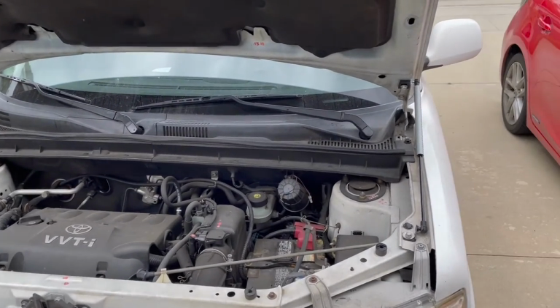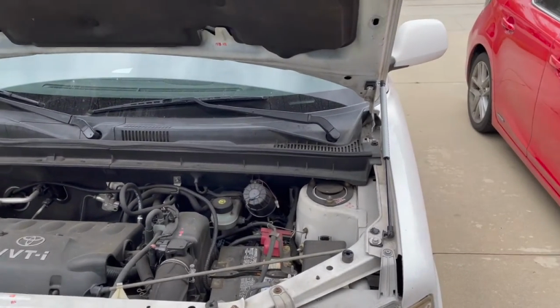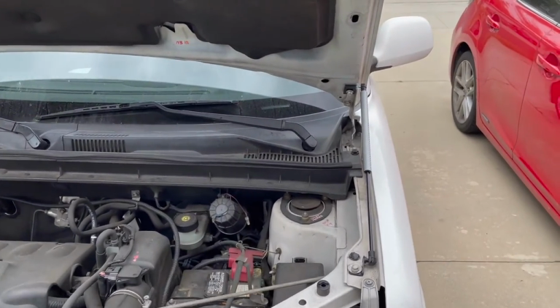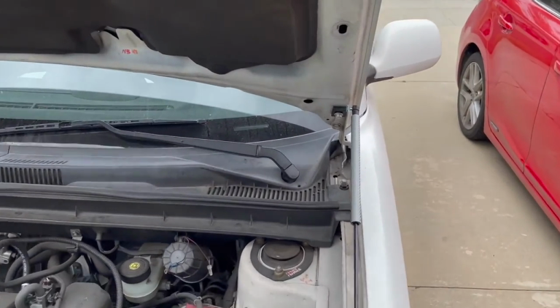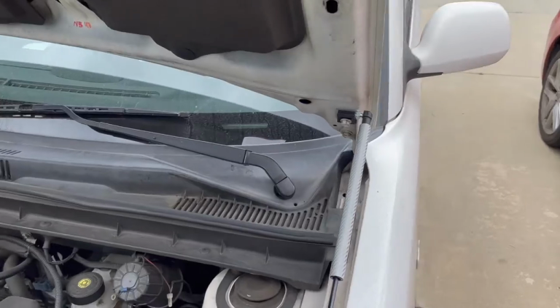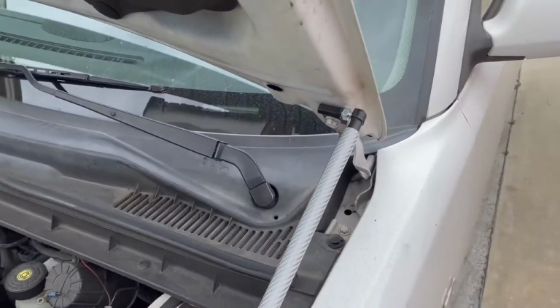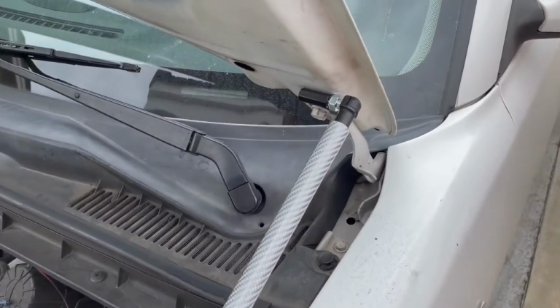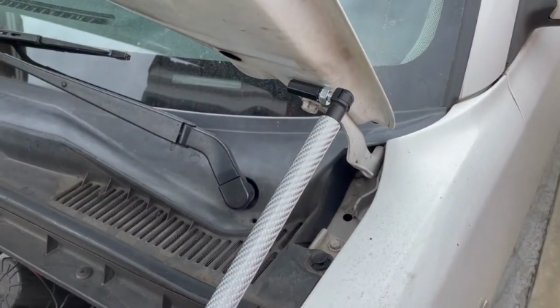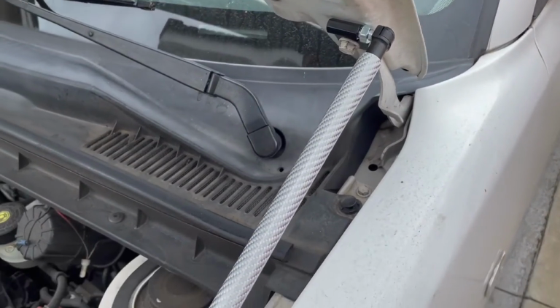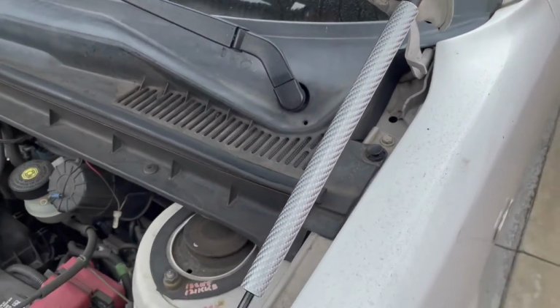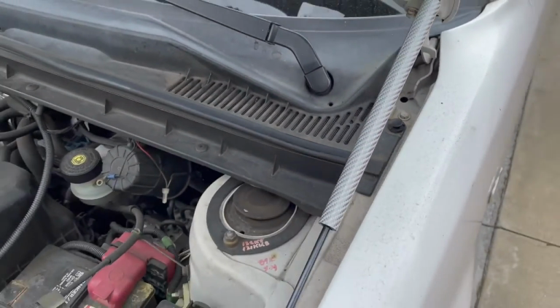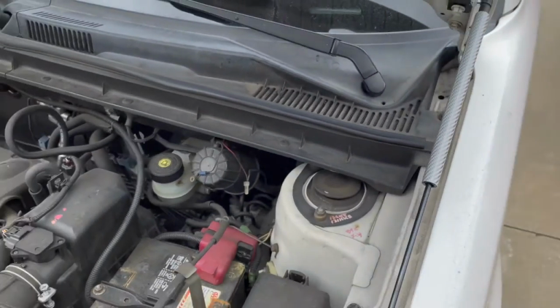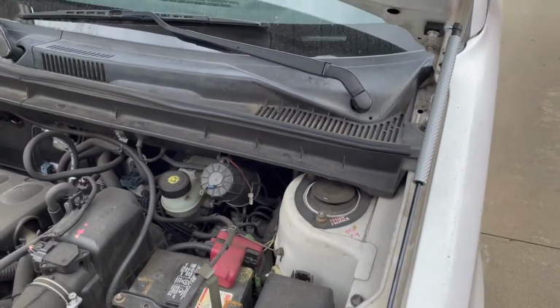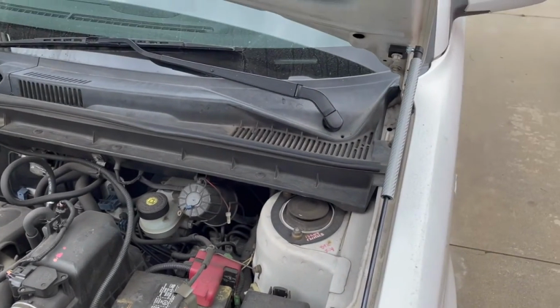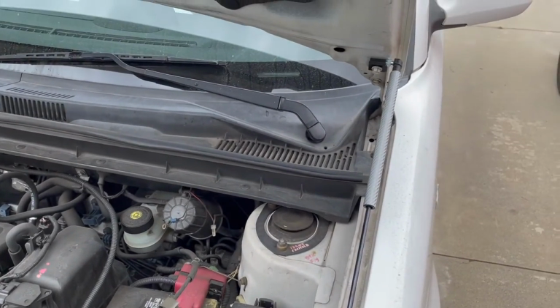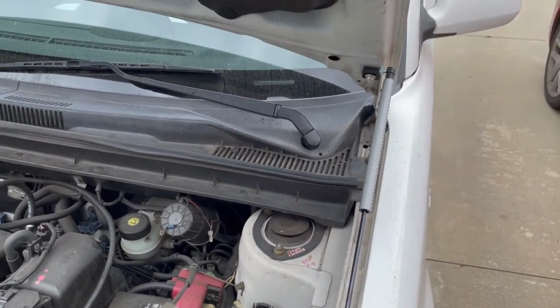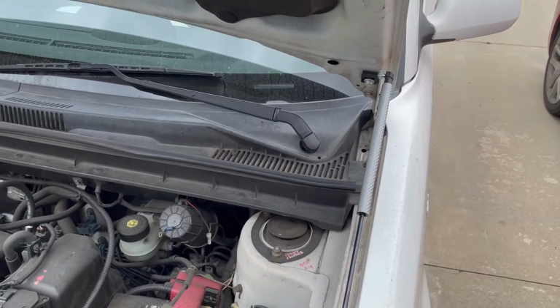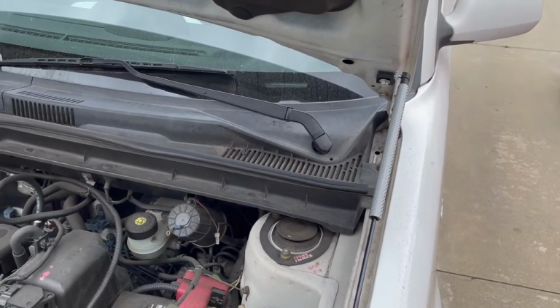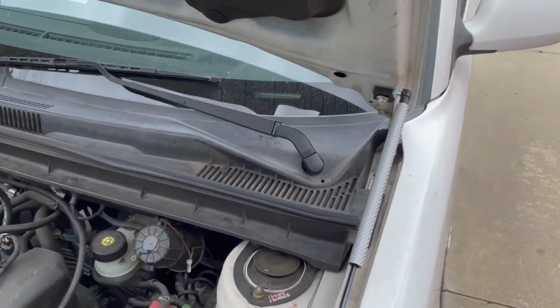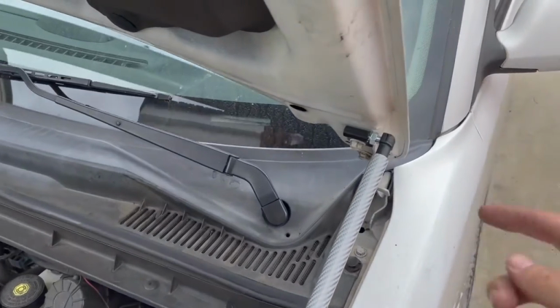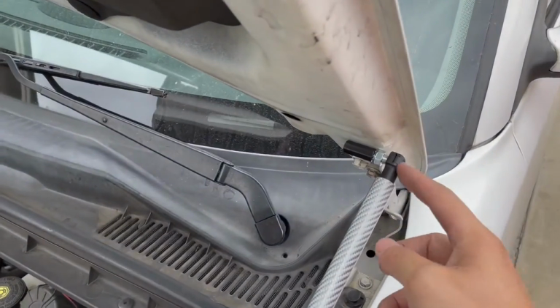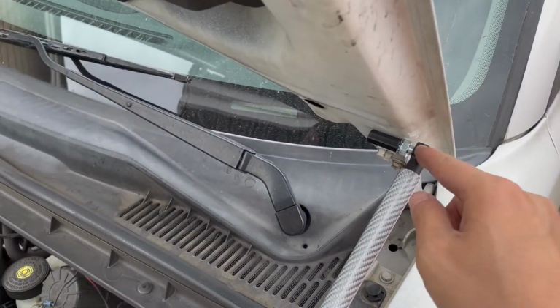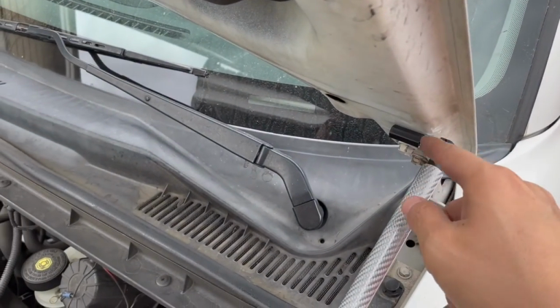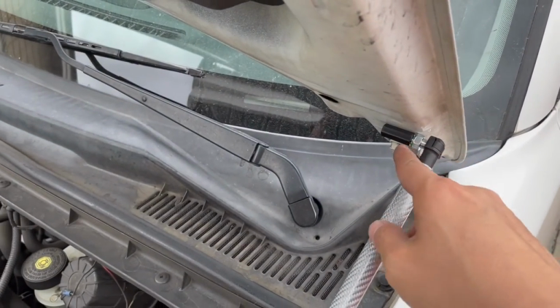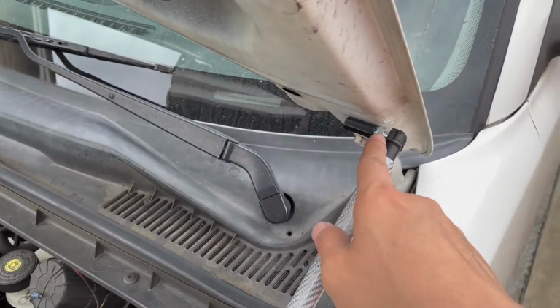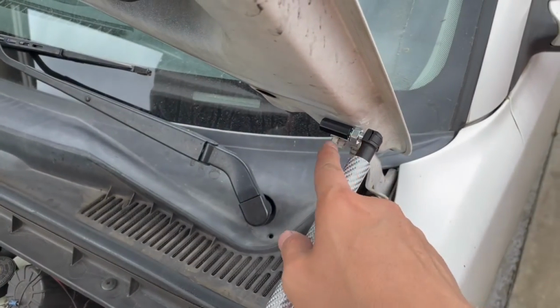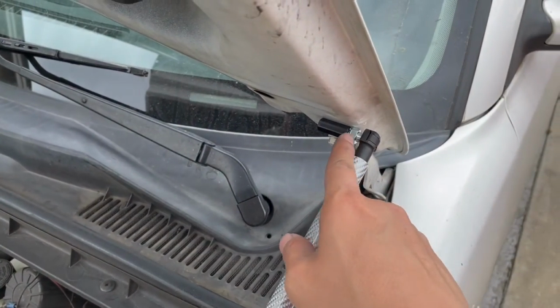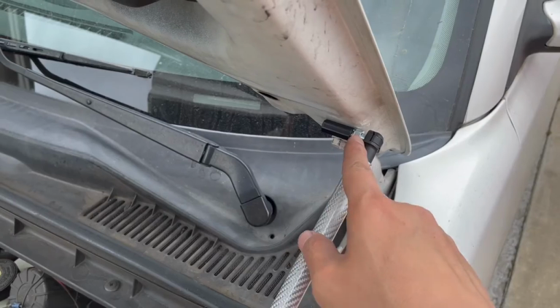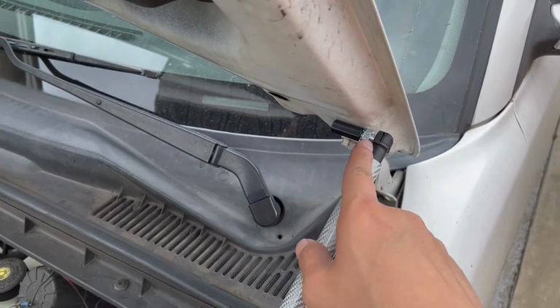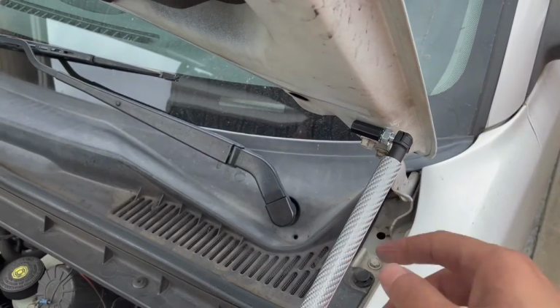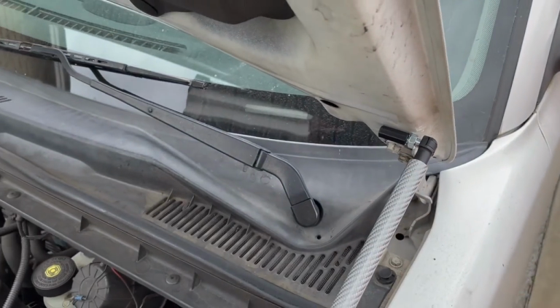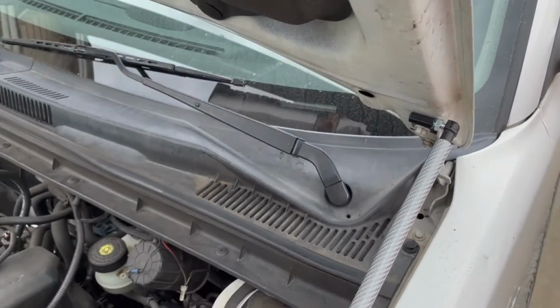I got both shocks in place right now. We're gonna test to see if this clears the fender right here. If it does then we're all set. If it does not, we're gonna have to pull this out and kind of adjust this in and out until you have clearance.